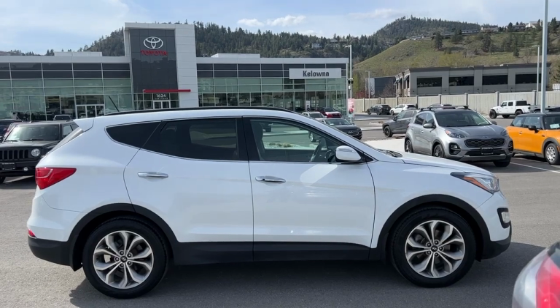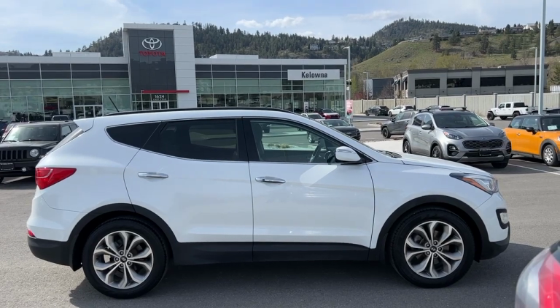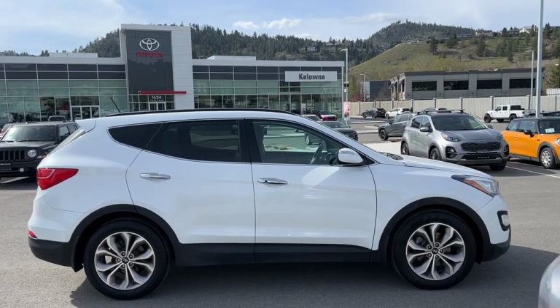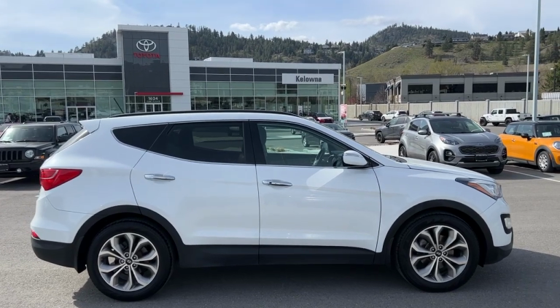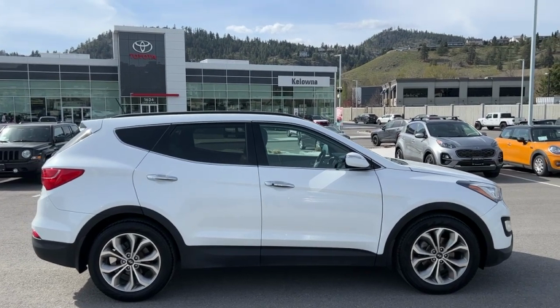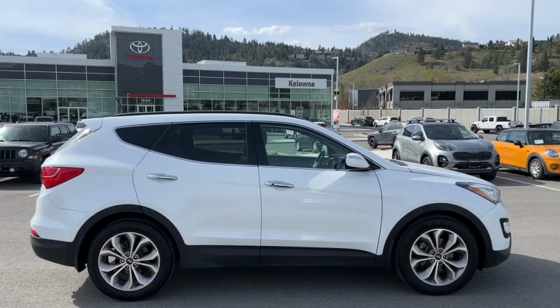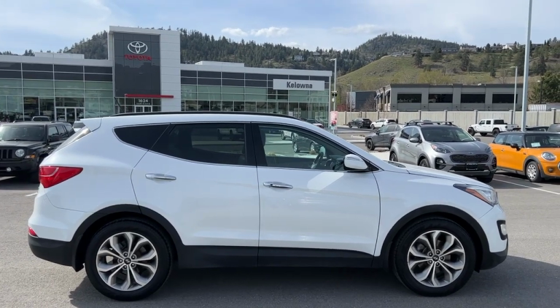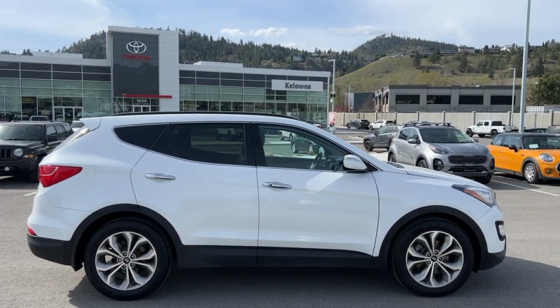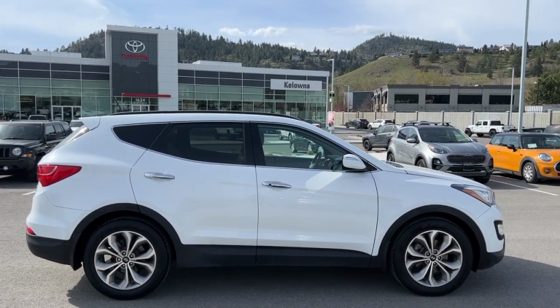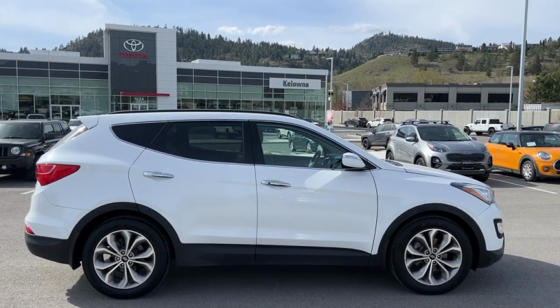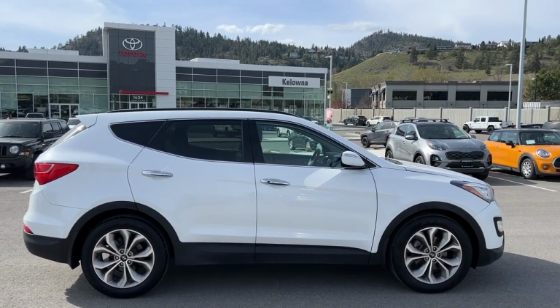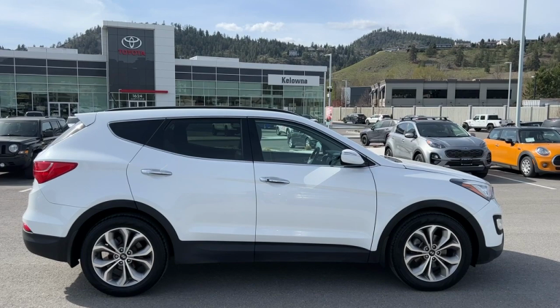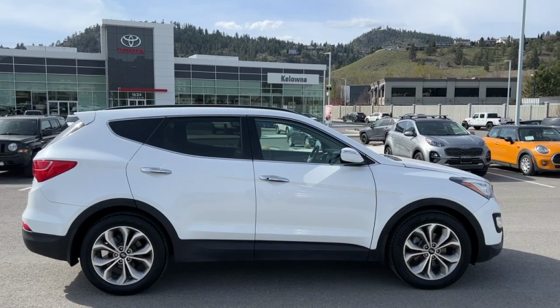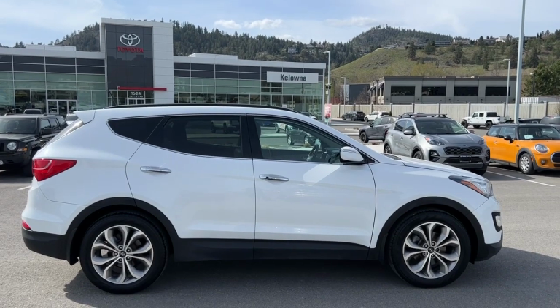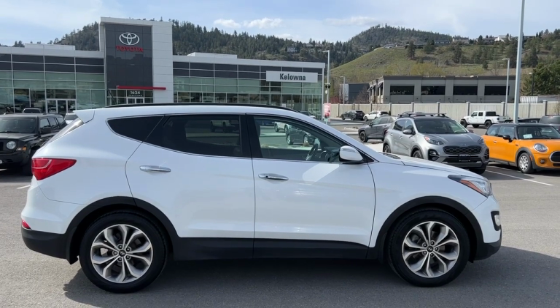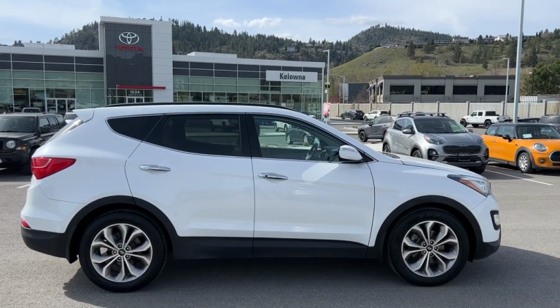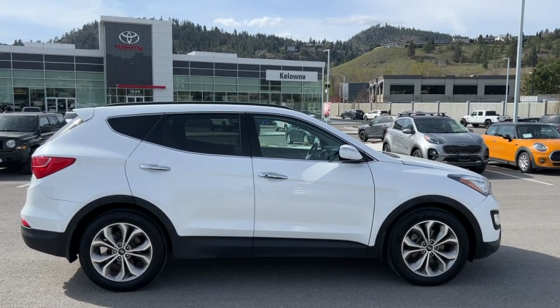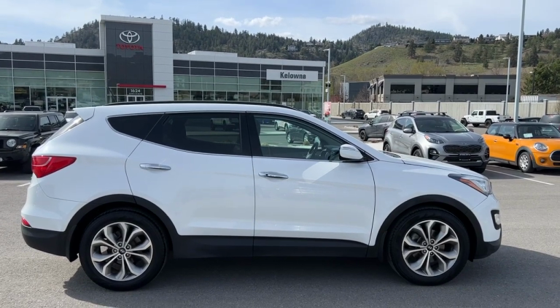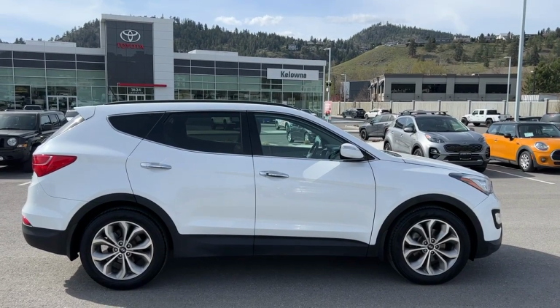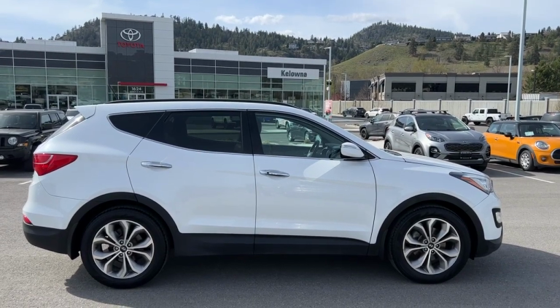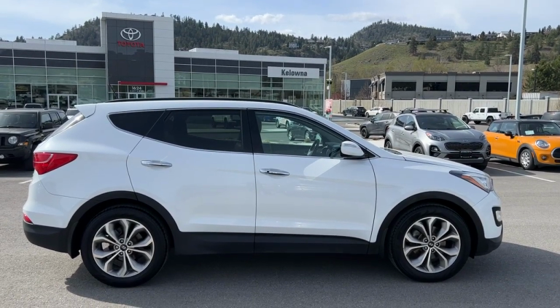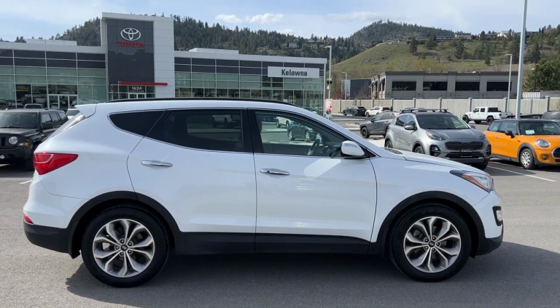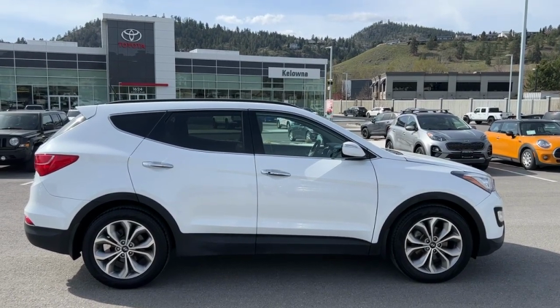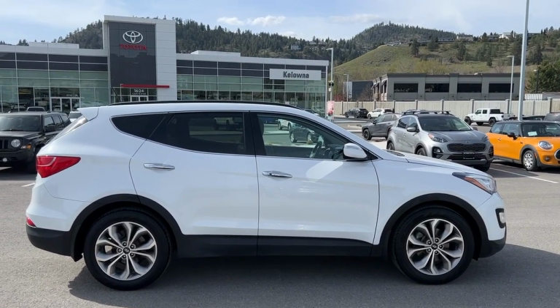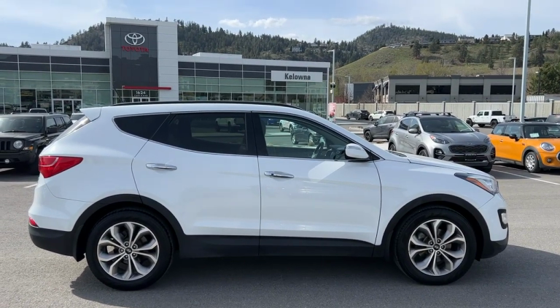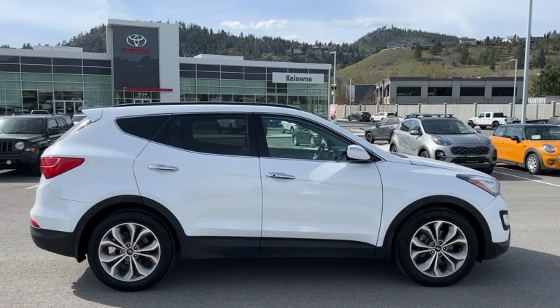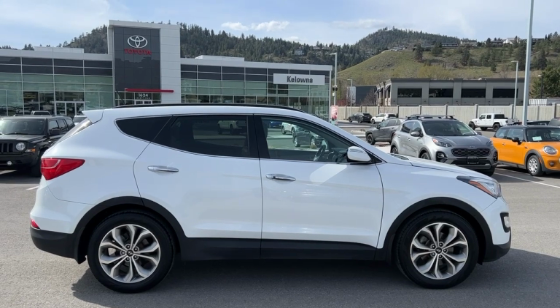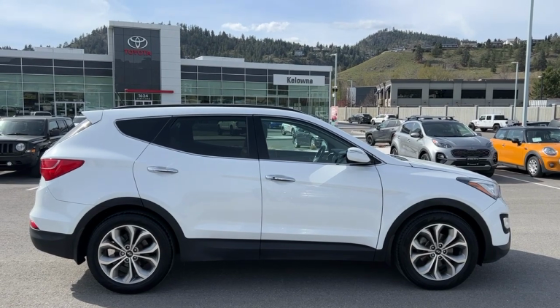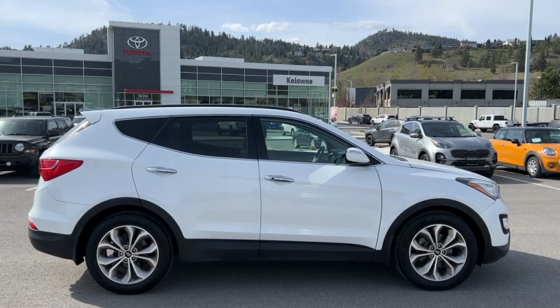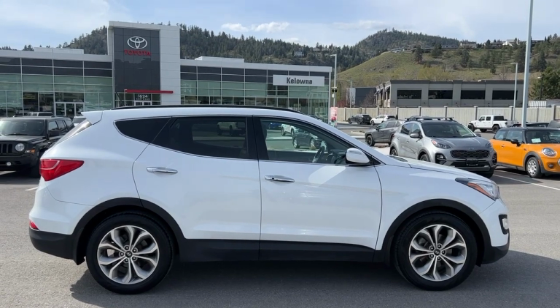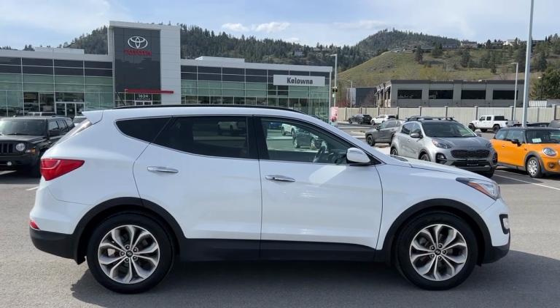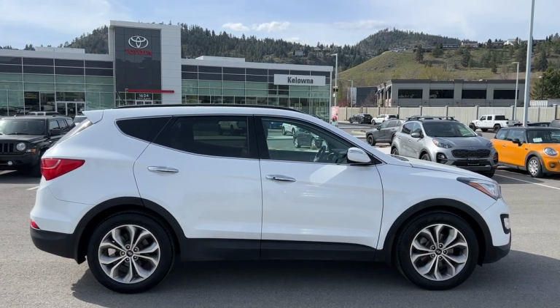Welcome to a video walk around from Kelowna Toyota. We are located at 1624 Kerry Road in Kelowna, BC, Canada, right here in the heart of the Okanagan. Today we're going to check out this 2016 Hyundai Santa Fe Sport Limited.